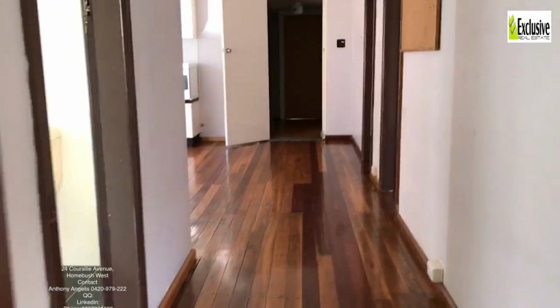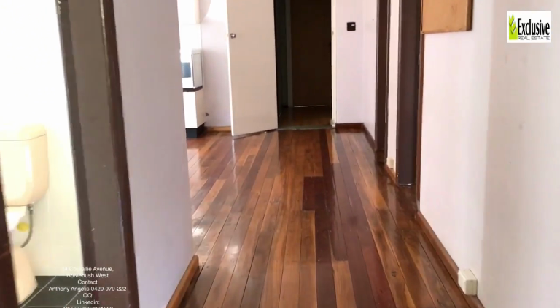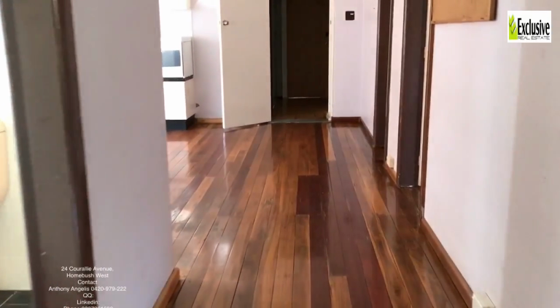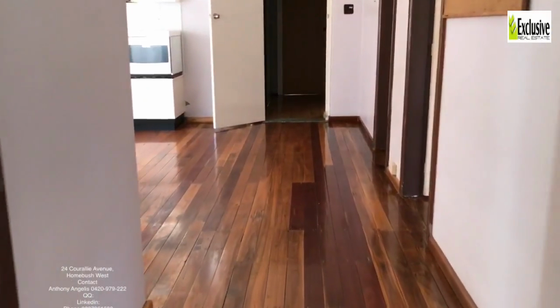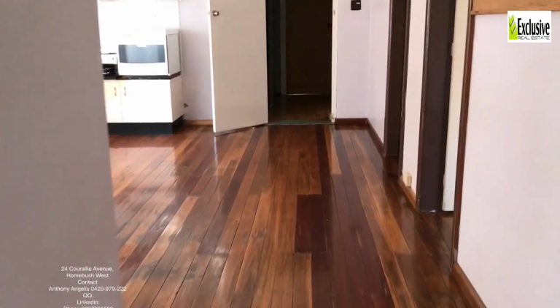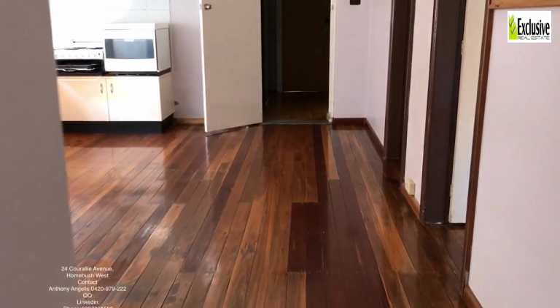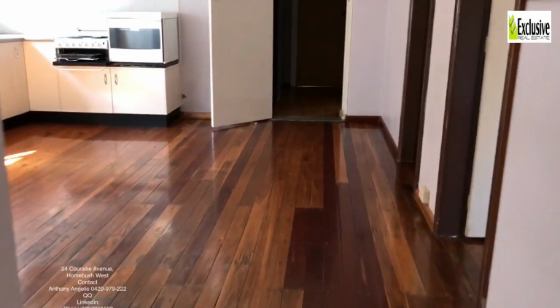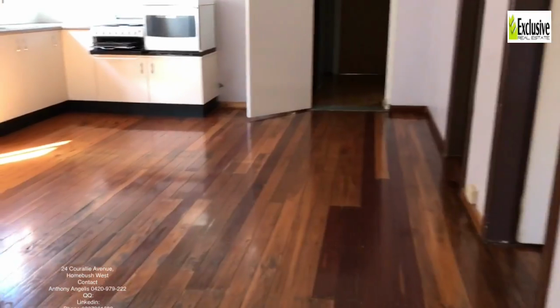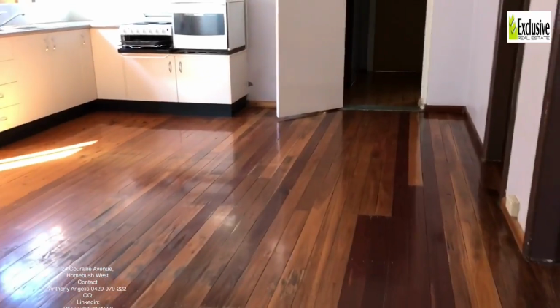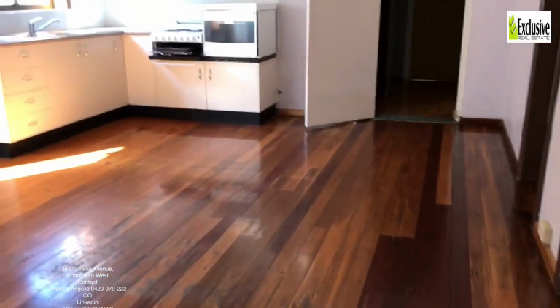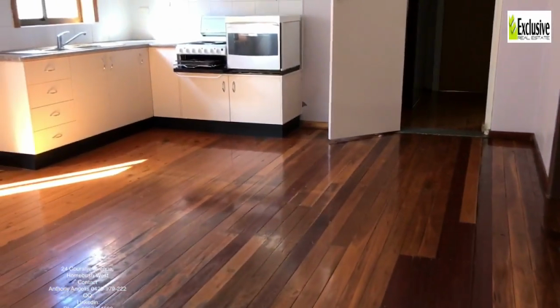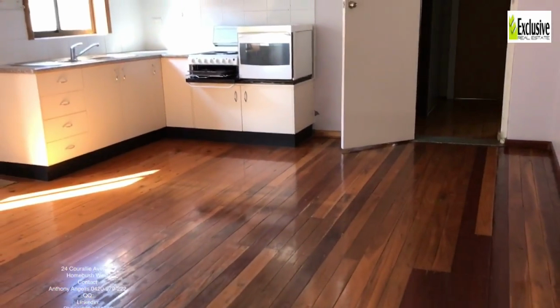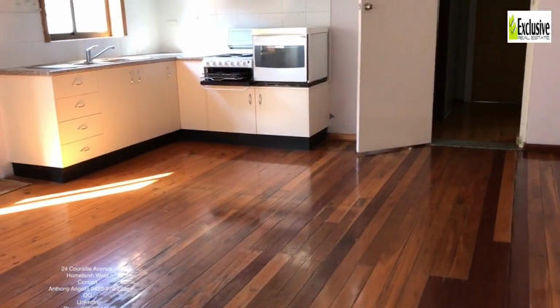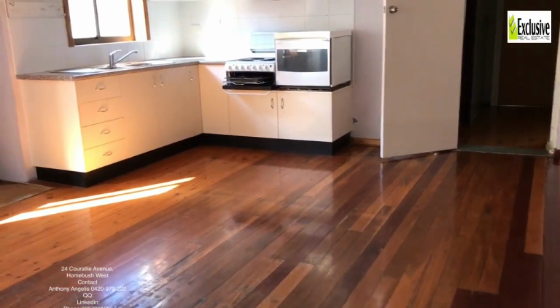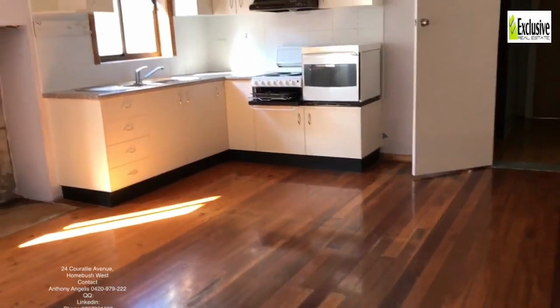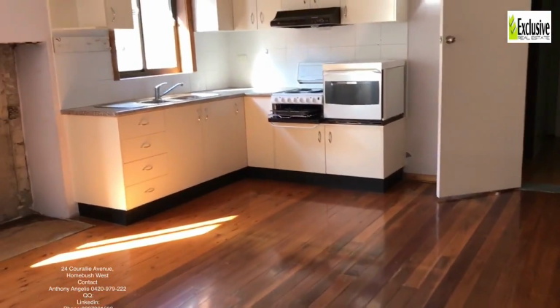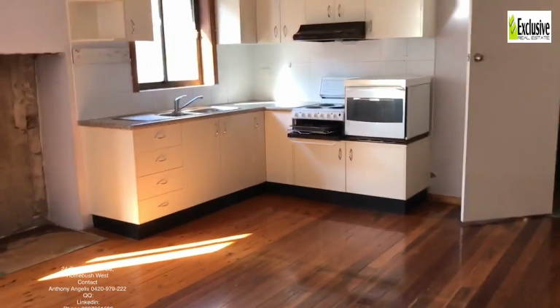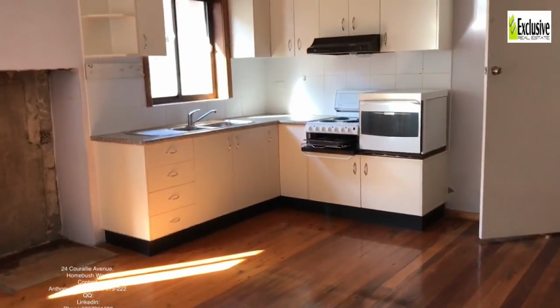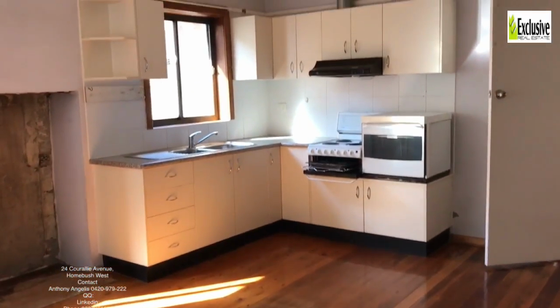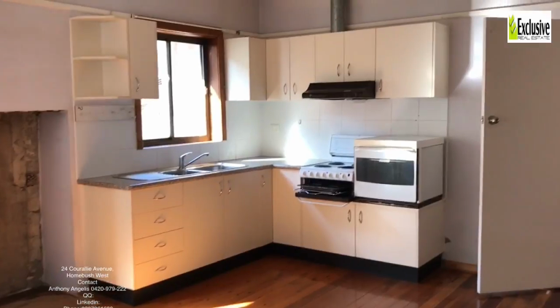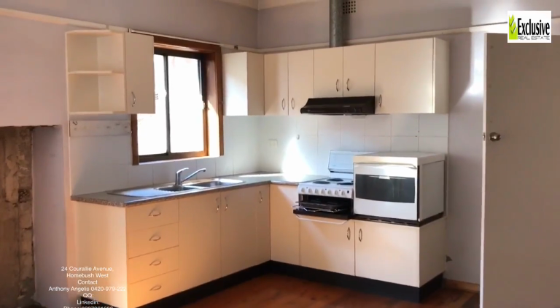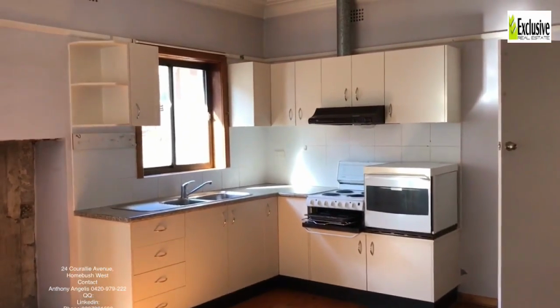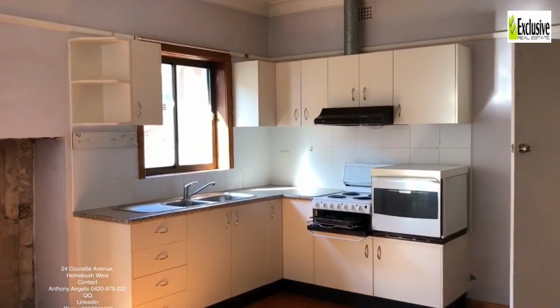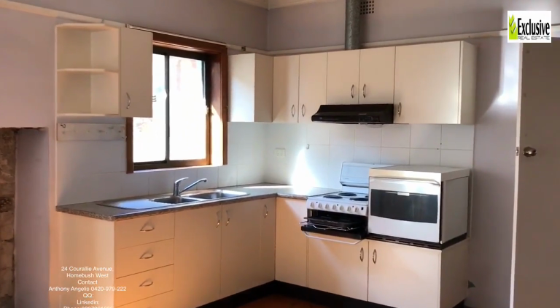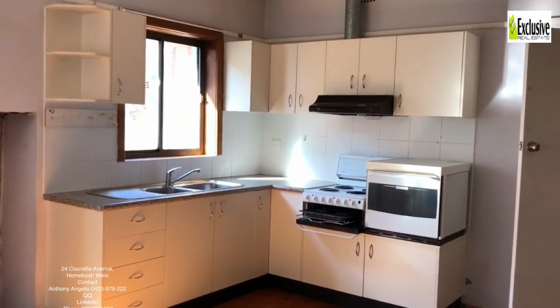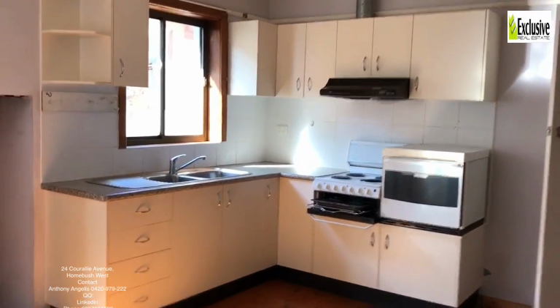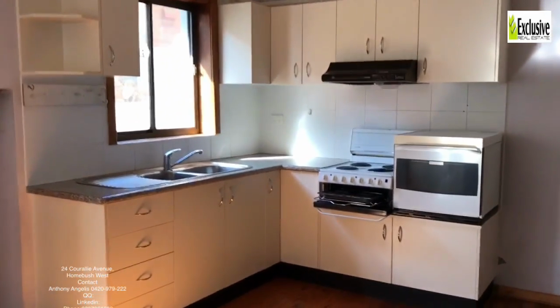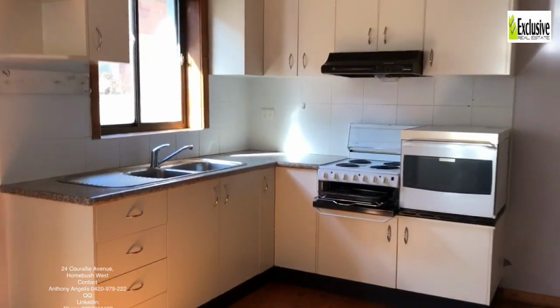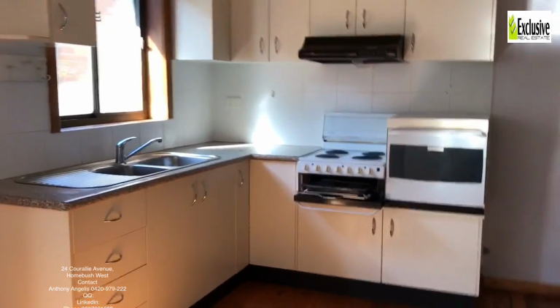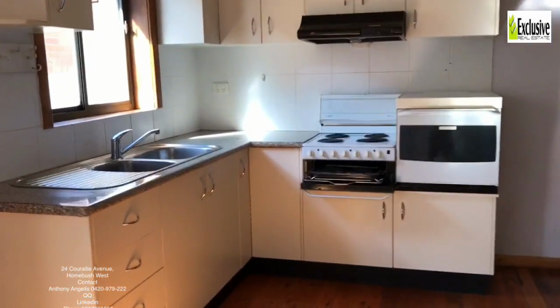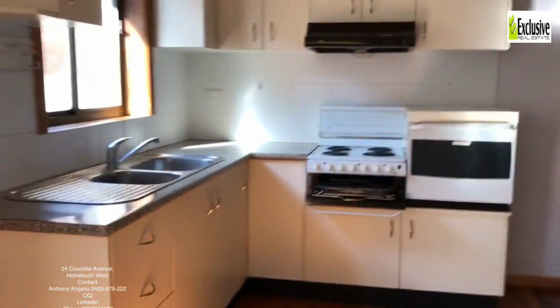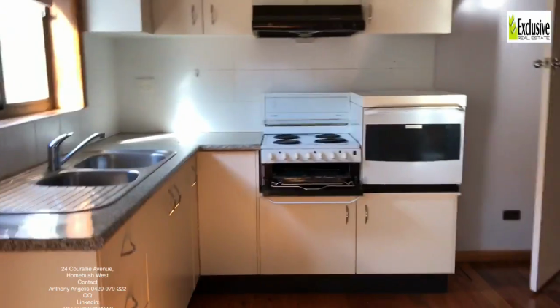I'll go through the bathroom to the left — I'll show you that in a minute. As you can see, beautiful timber floorboards. Big kitchen with its own window, lots of light. Bedrooms come off here.